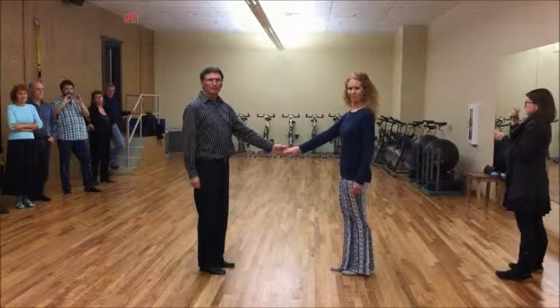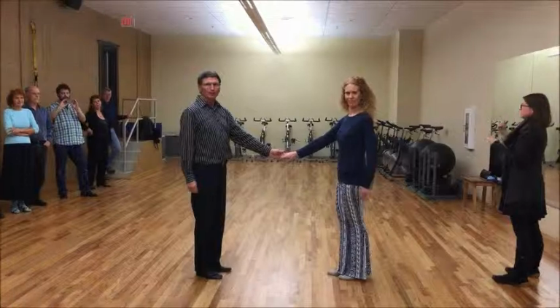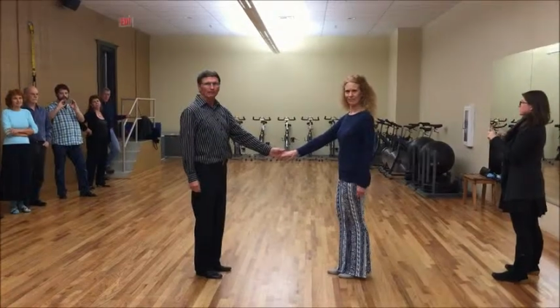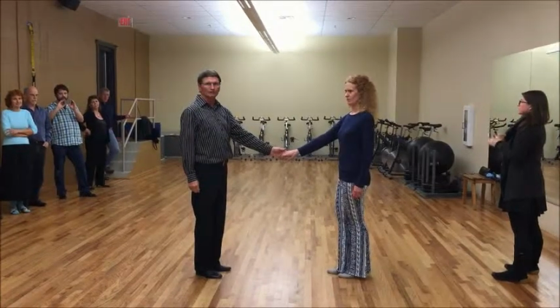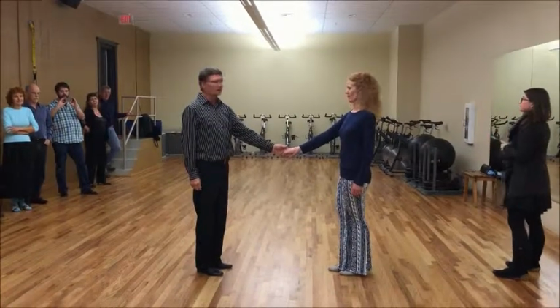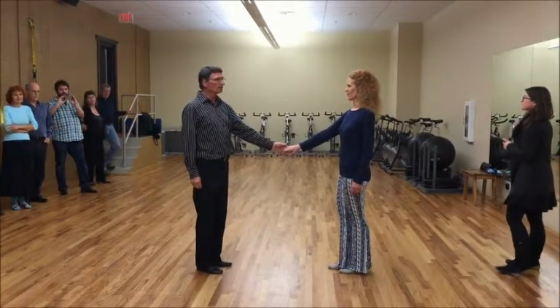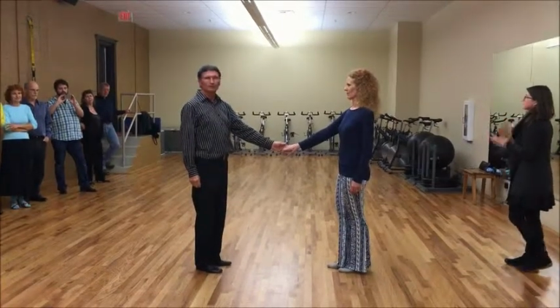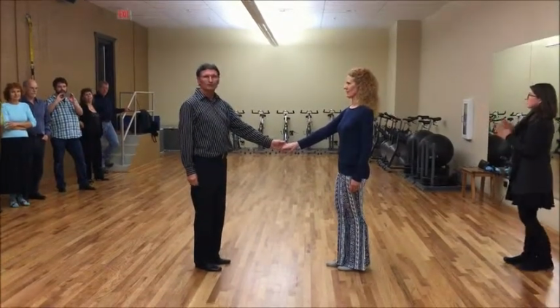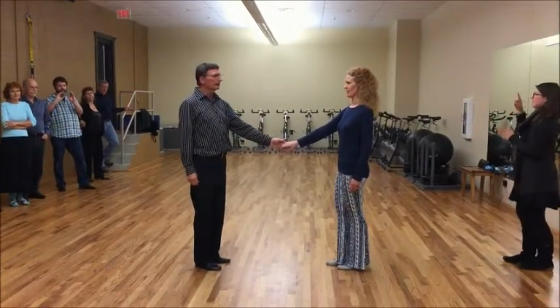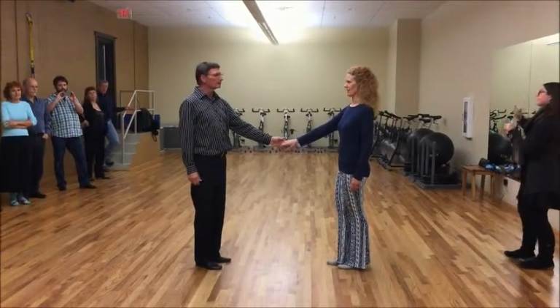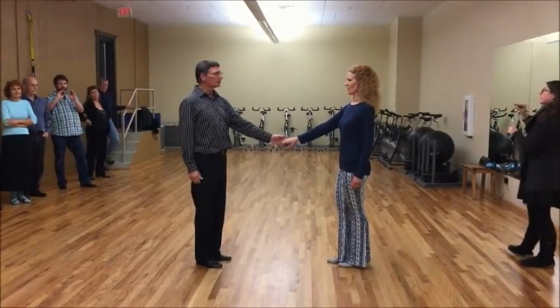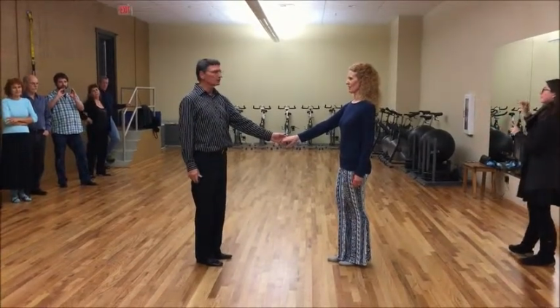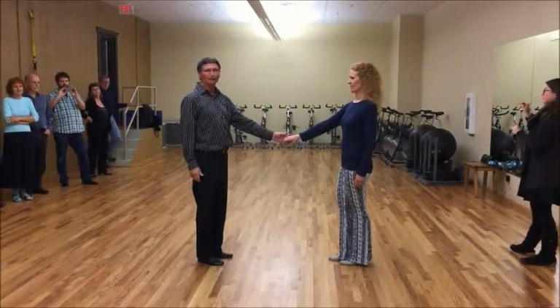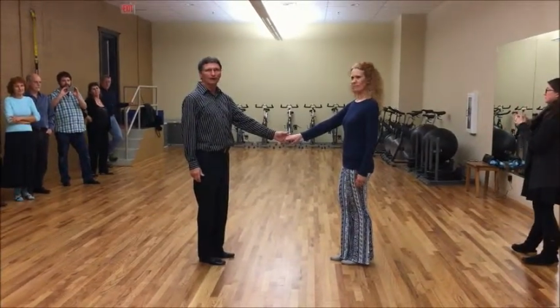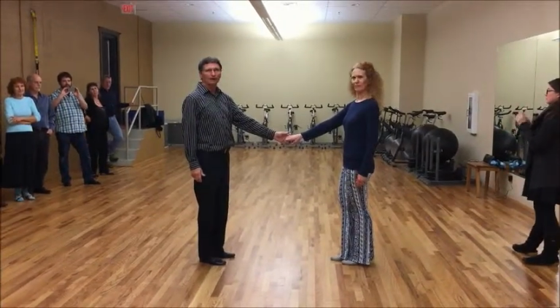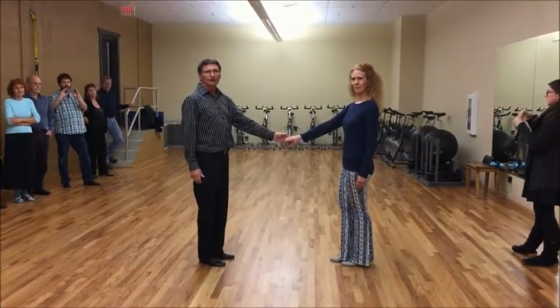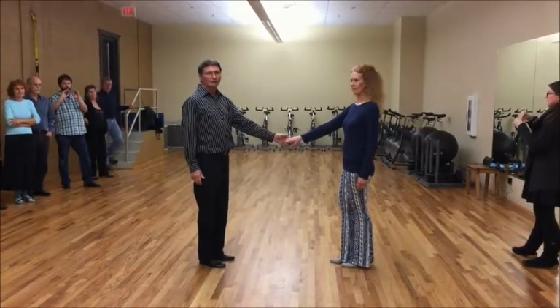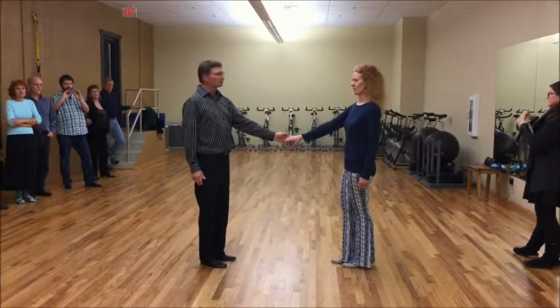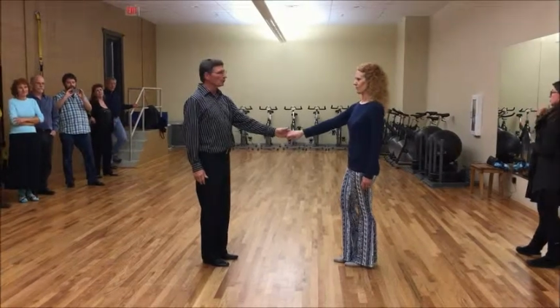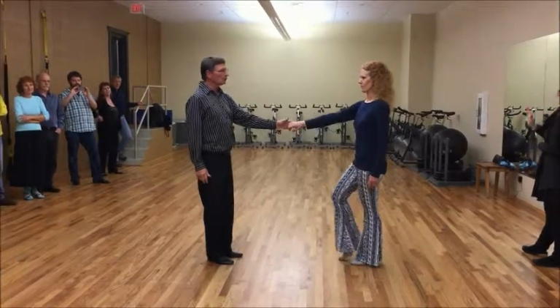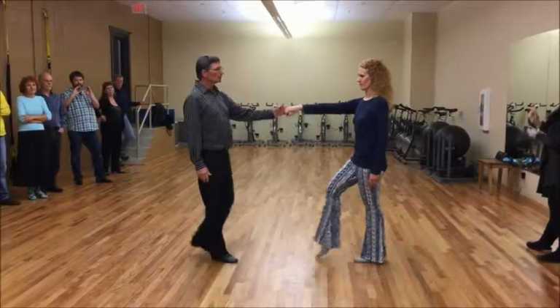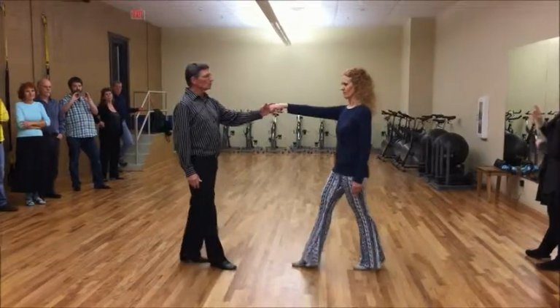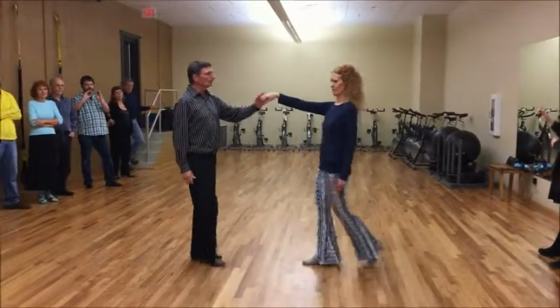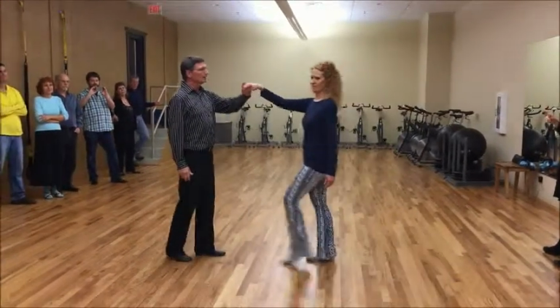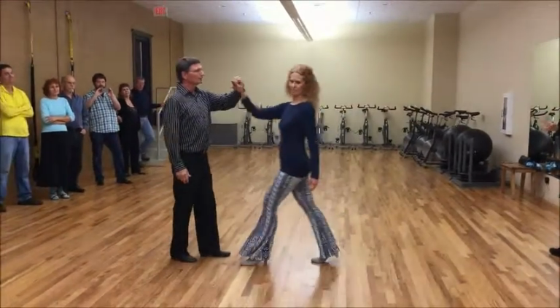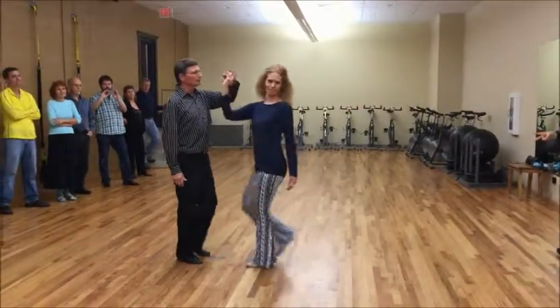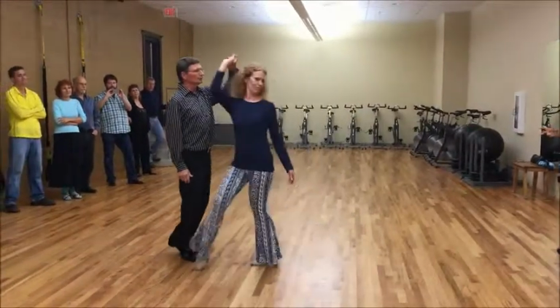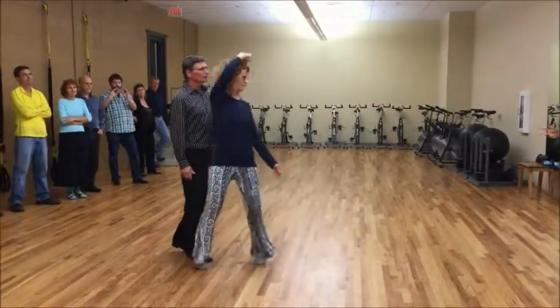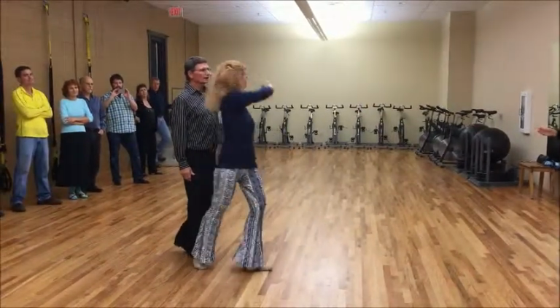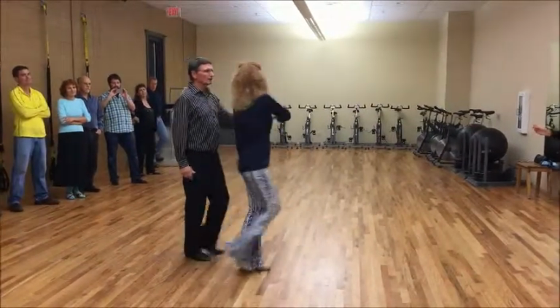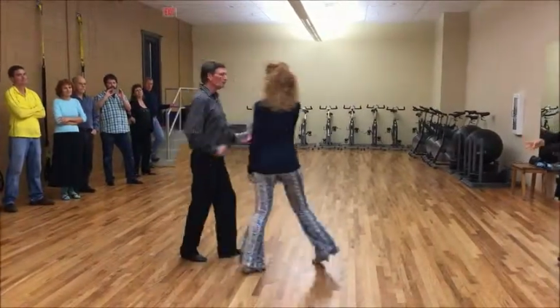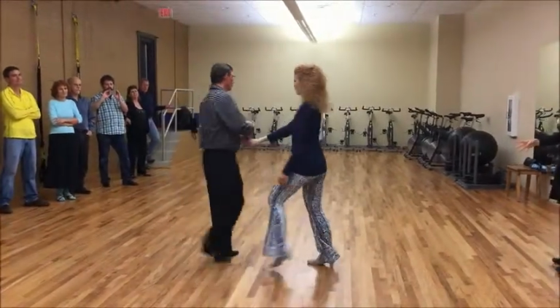Okay, so this is our pattern for the month of May. It's going to start with an inside sugar push with the roll. It goes one, two, three, and four.